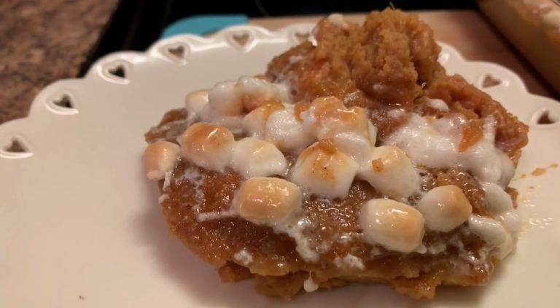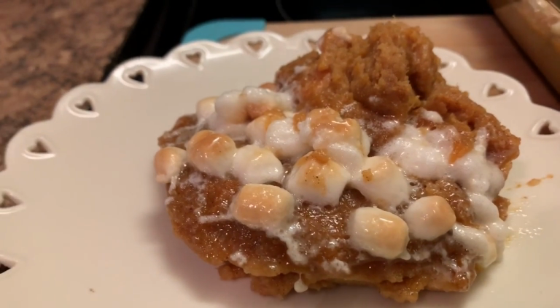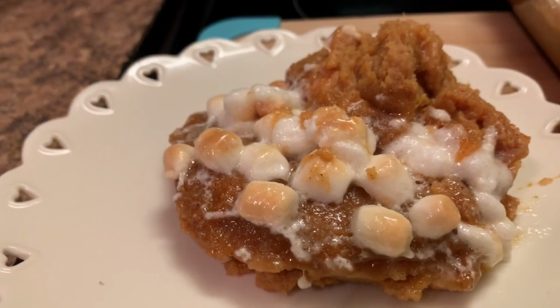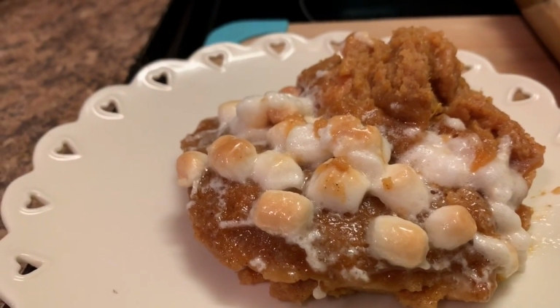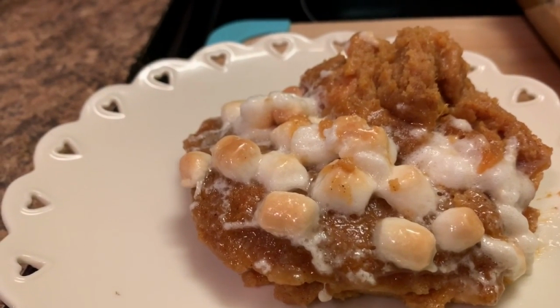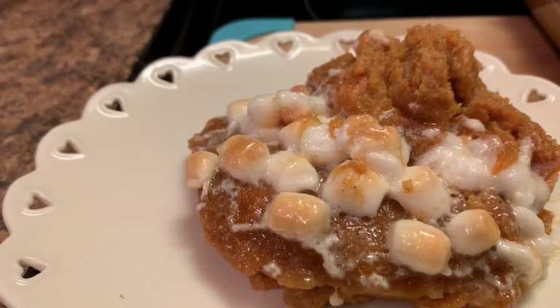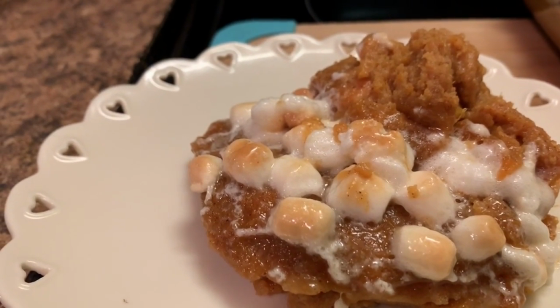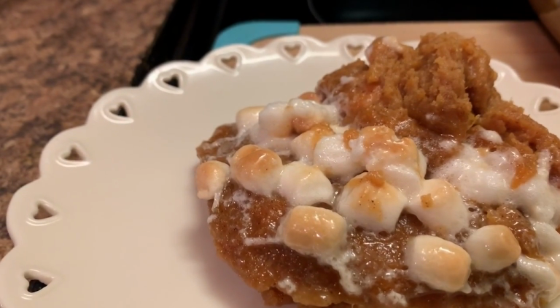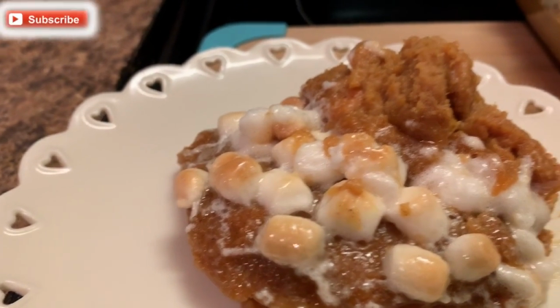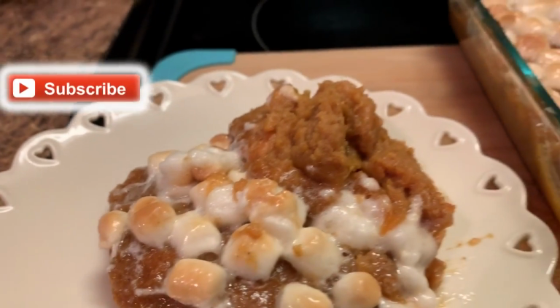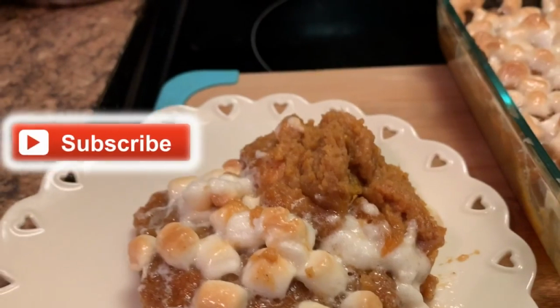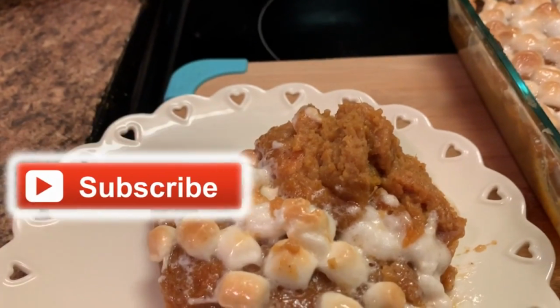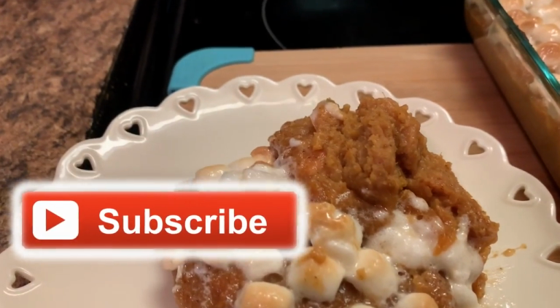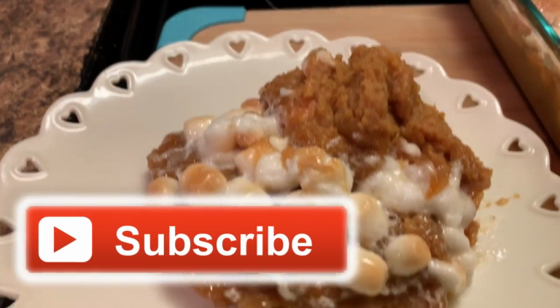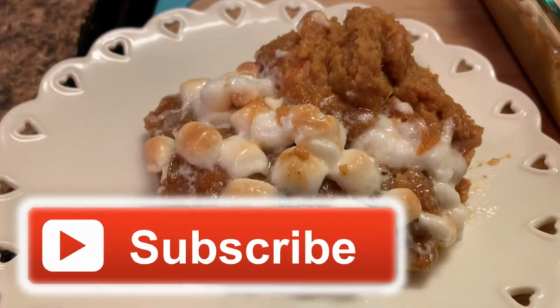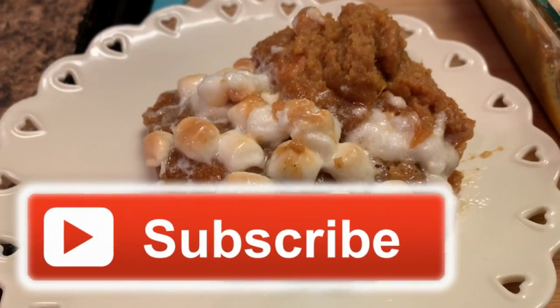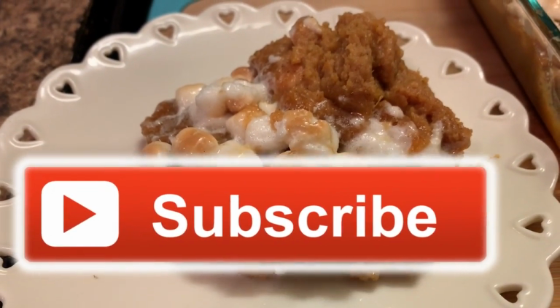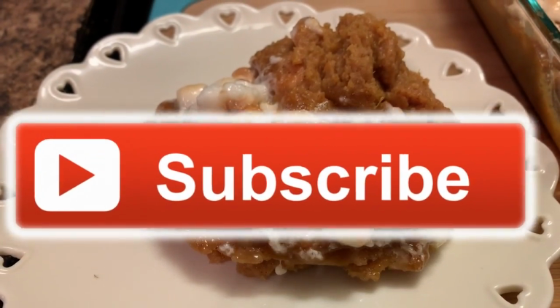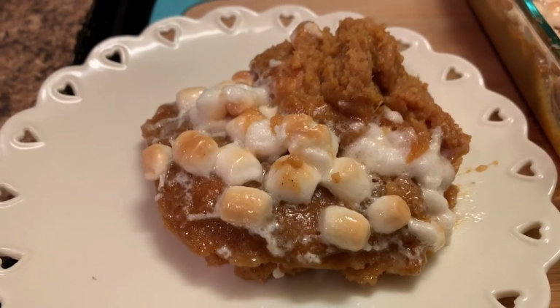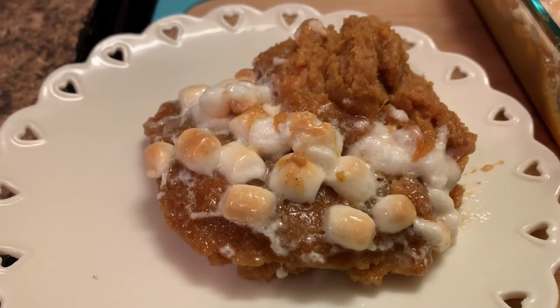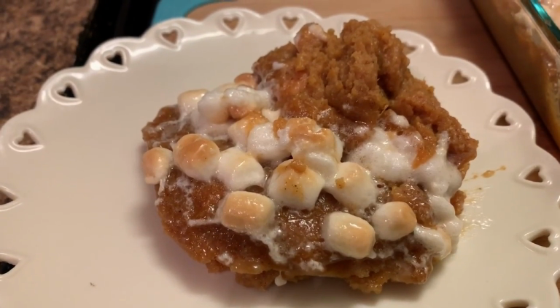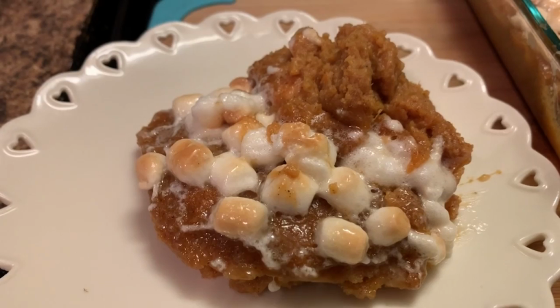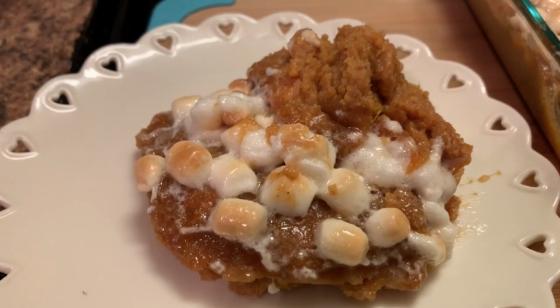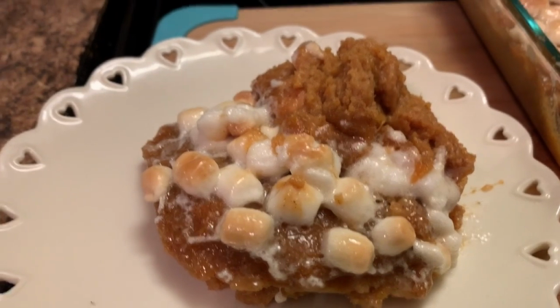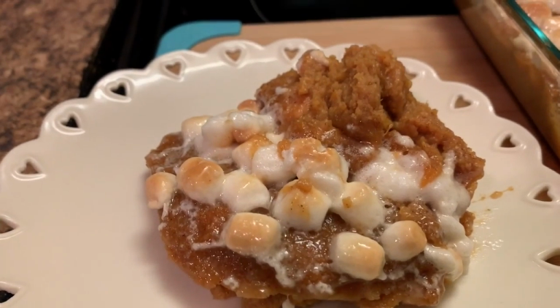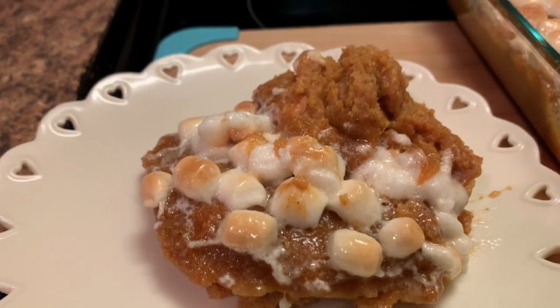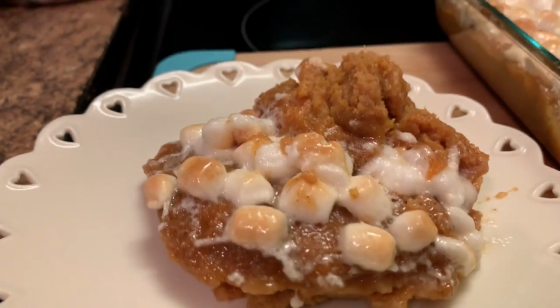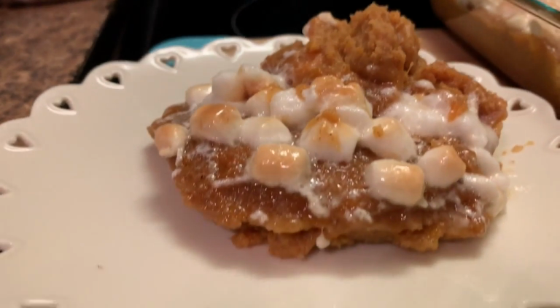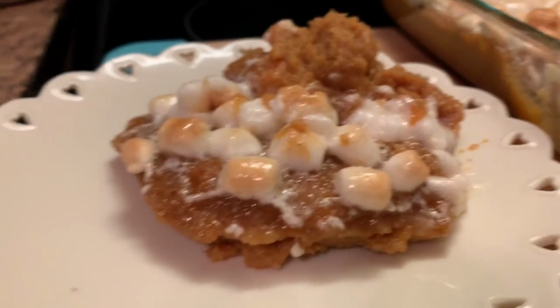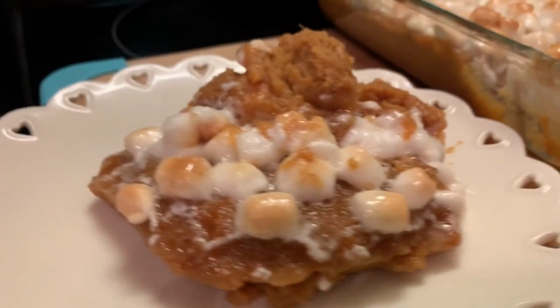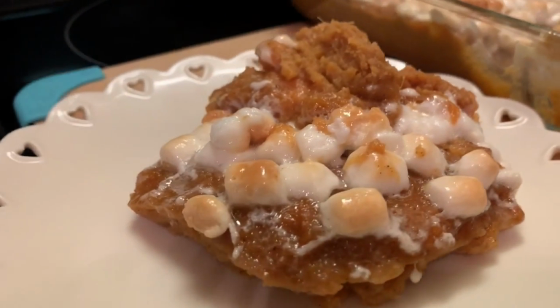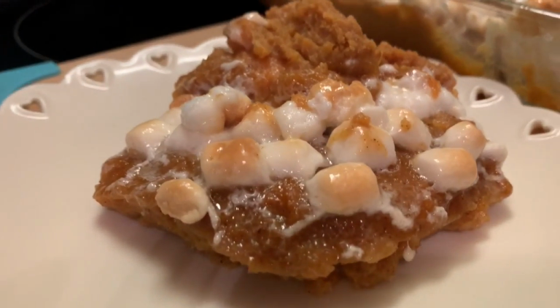And I'm going to say again, happy holidays to you all. I want y'all to like, share, and subscribe to my channel. And like always, I'm going to say y'all have a blessed day. Bye-bye.